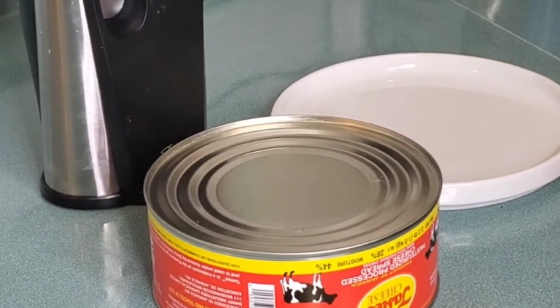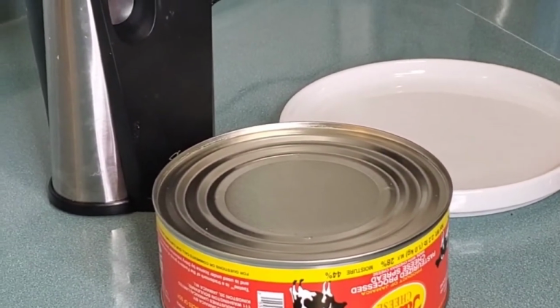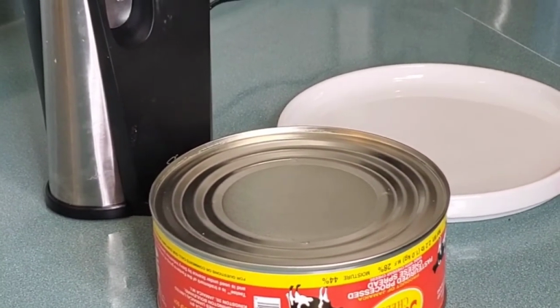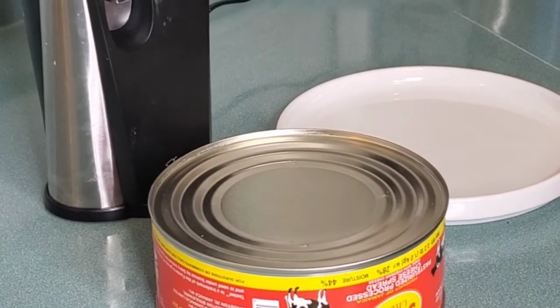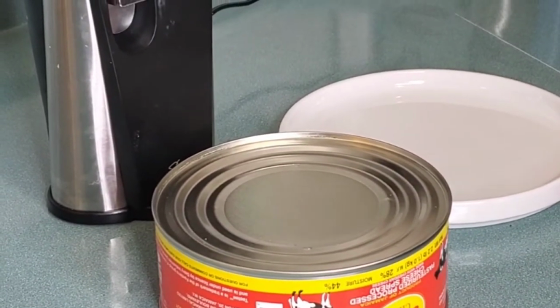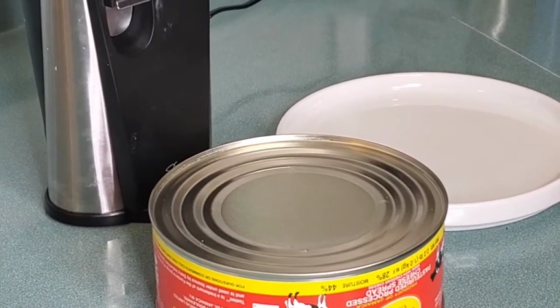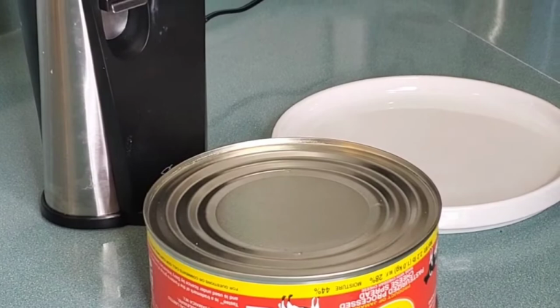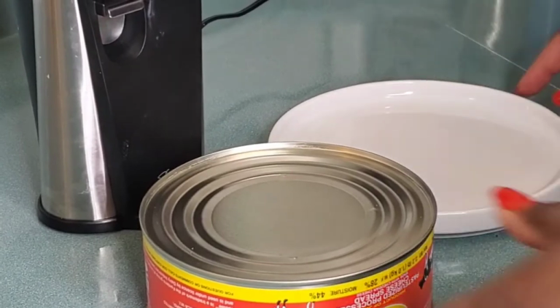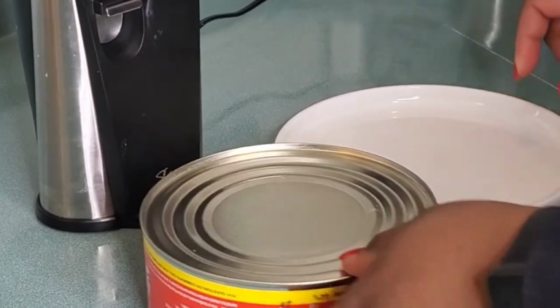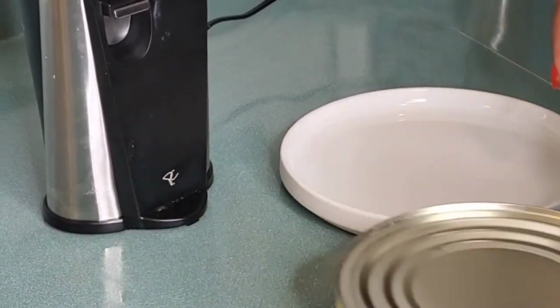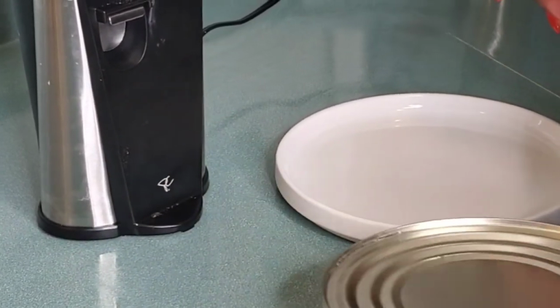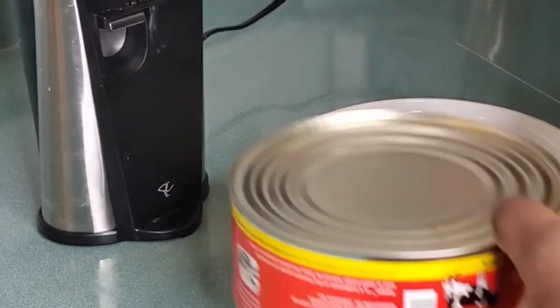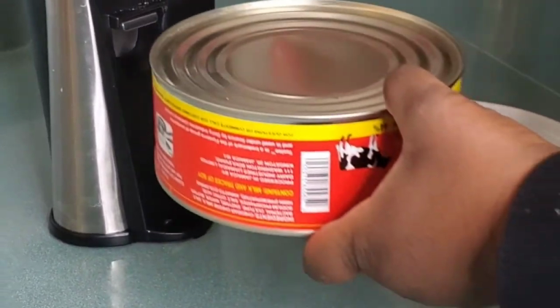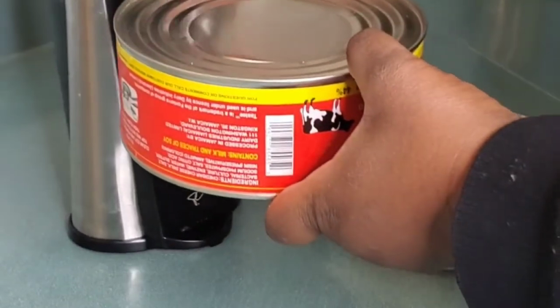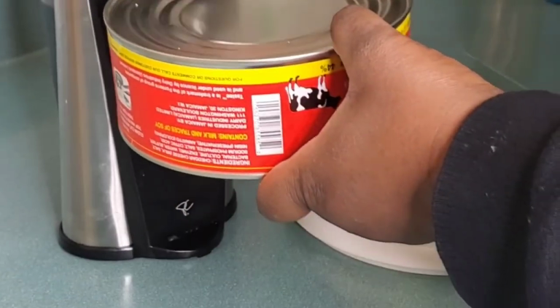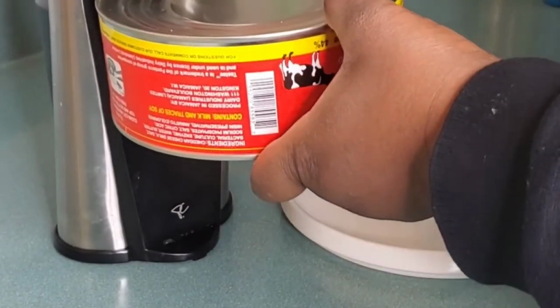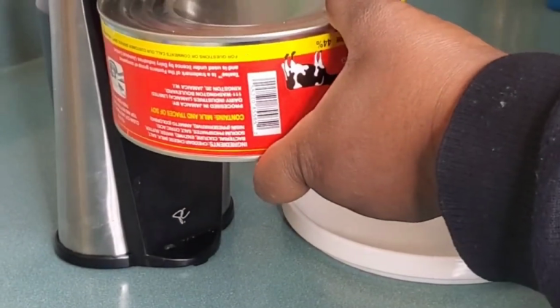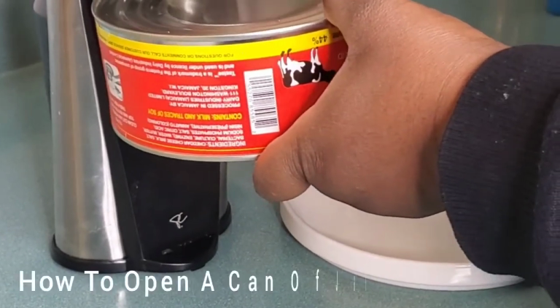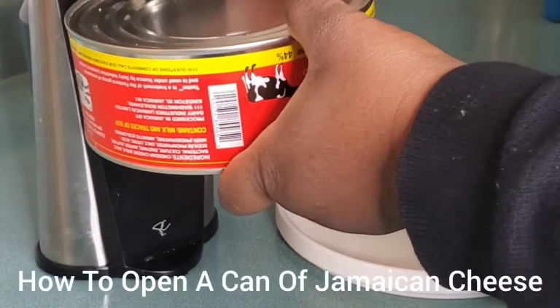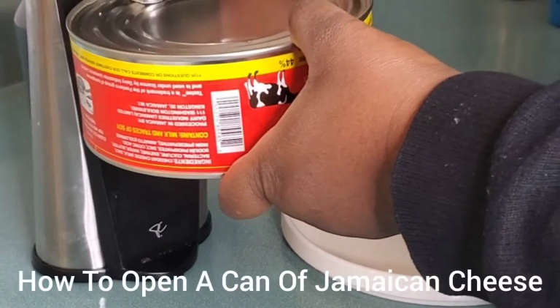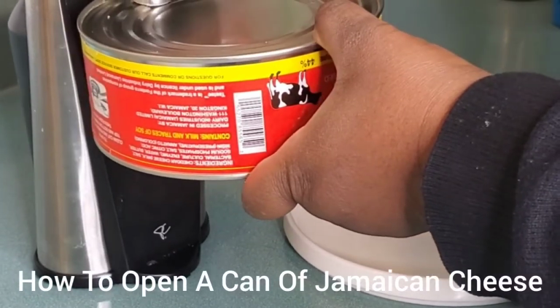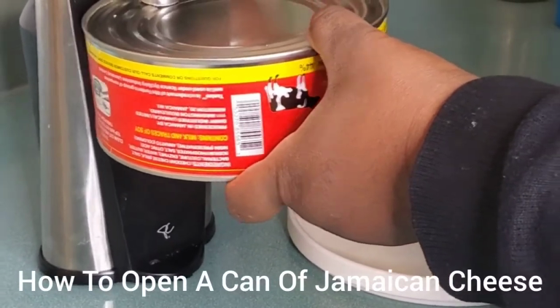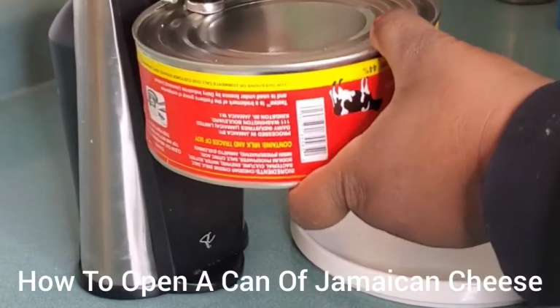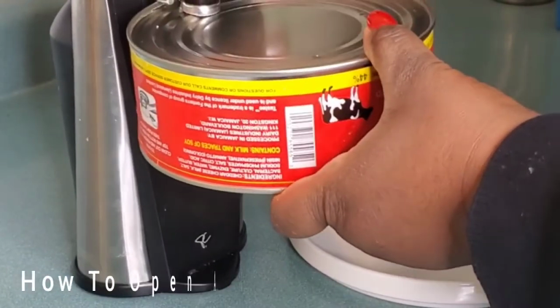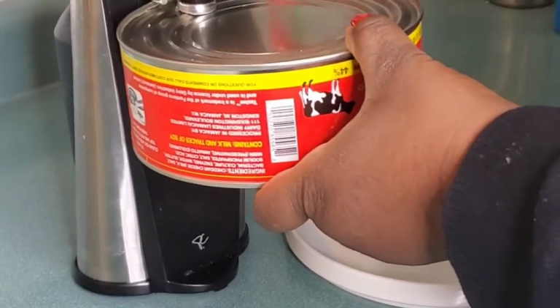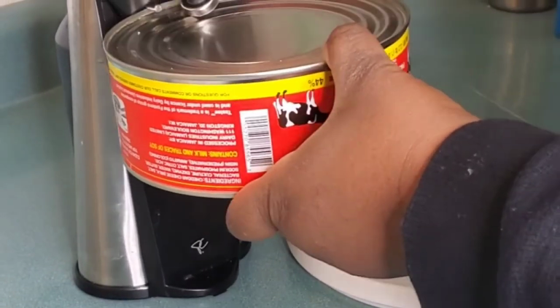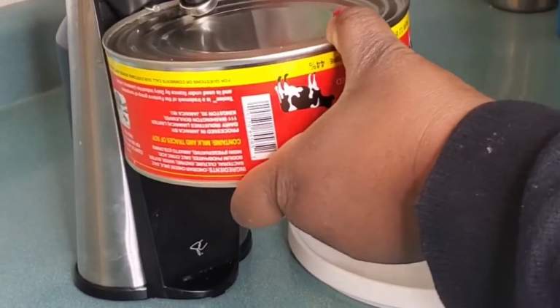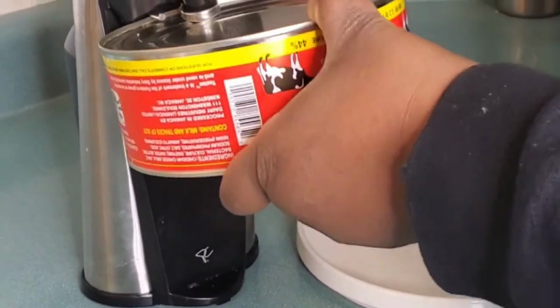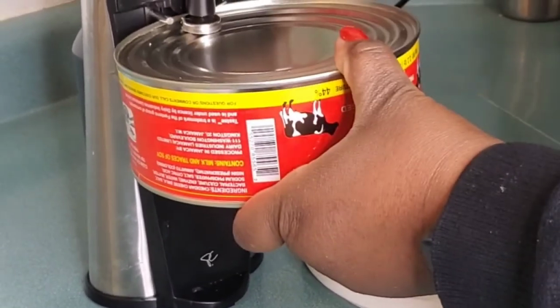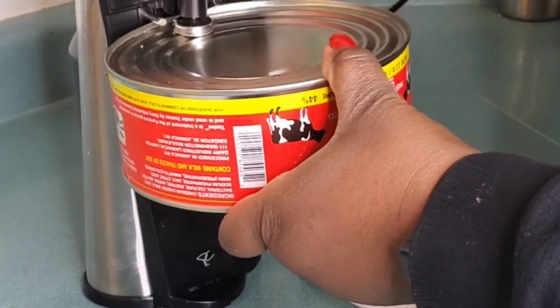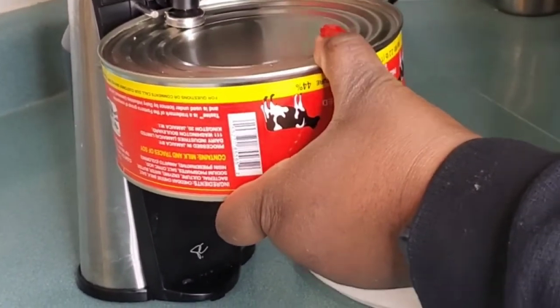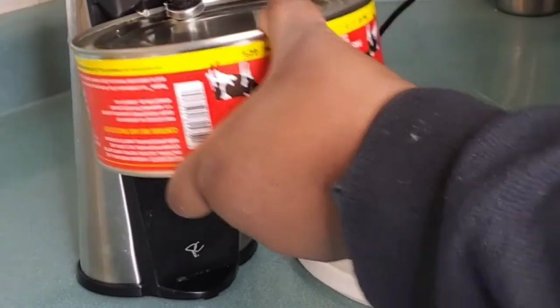The idea of this video came about only because I asked my daughter to open the can of cheese and she didn't know how to do it, so I thought let me make a video to show people who do not know how to open a can of Jamaican cheese.